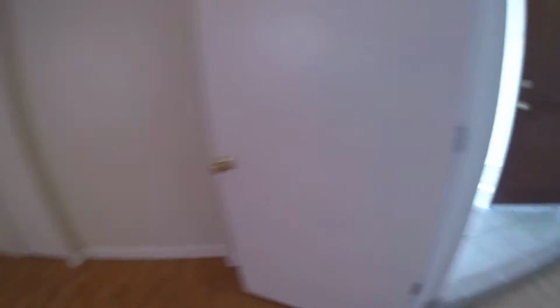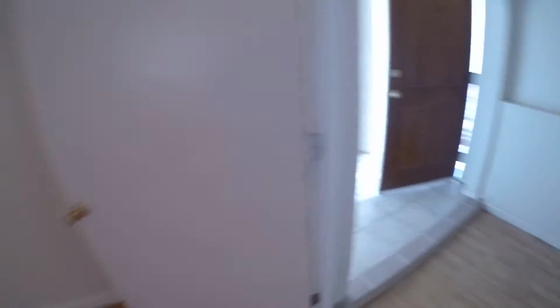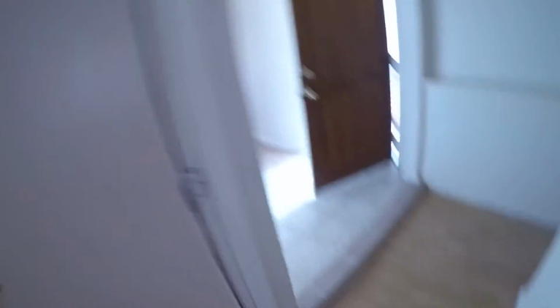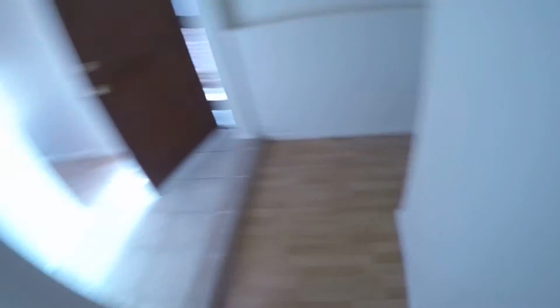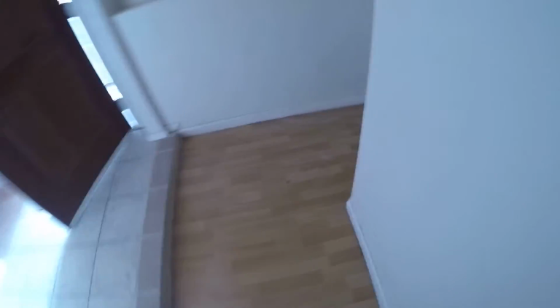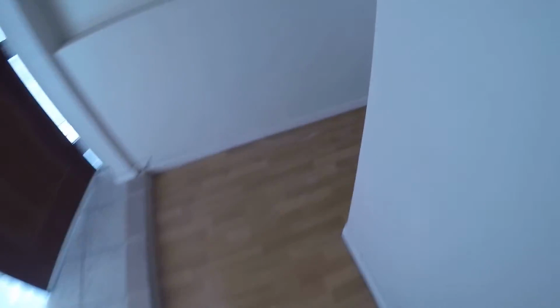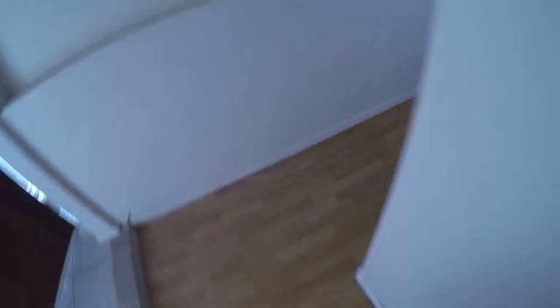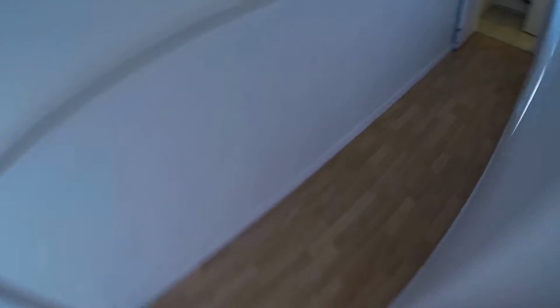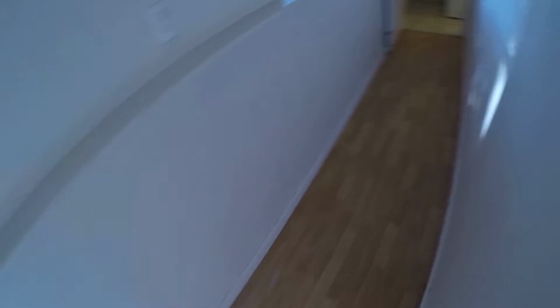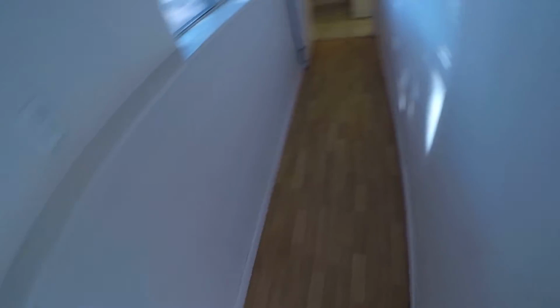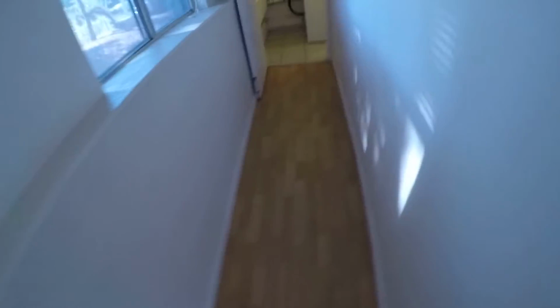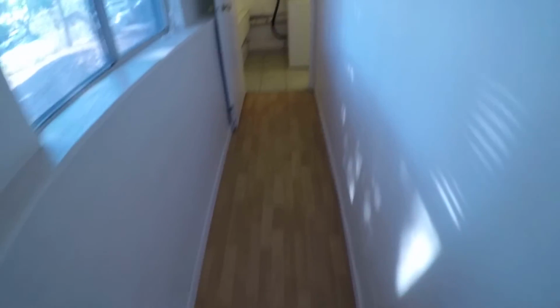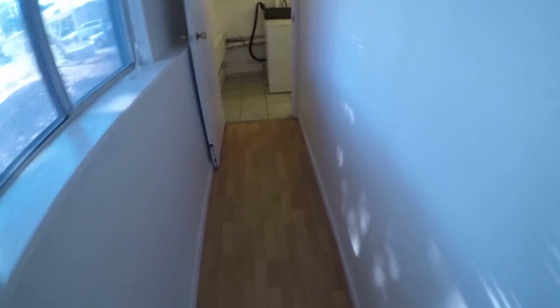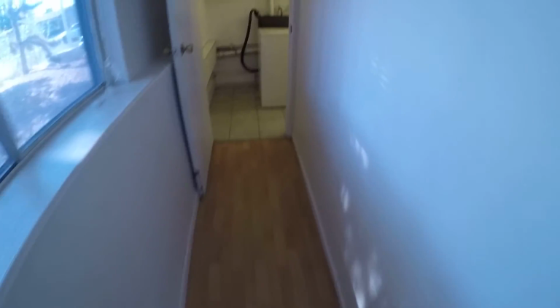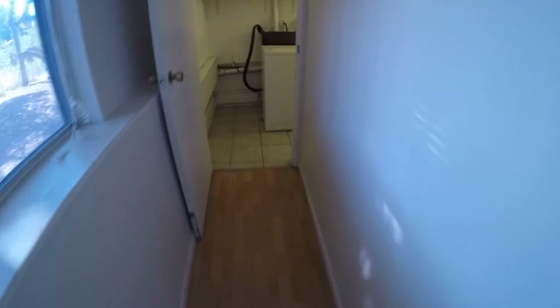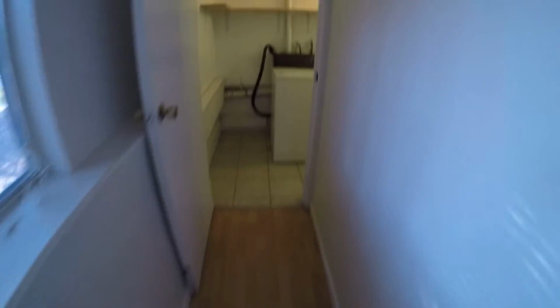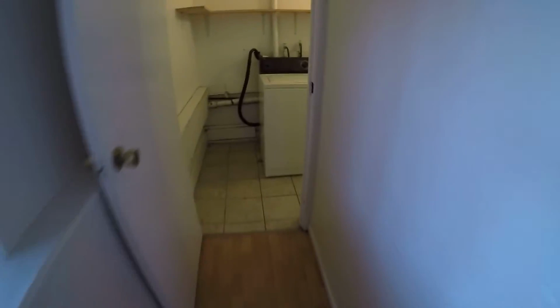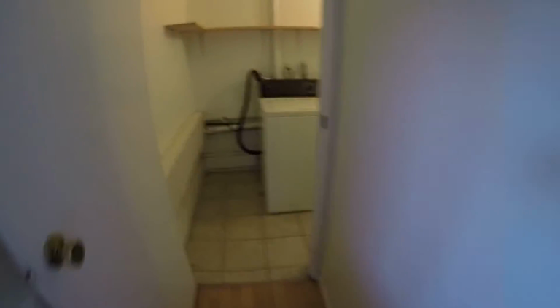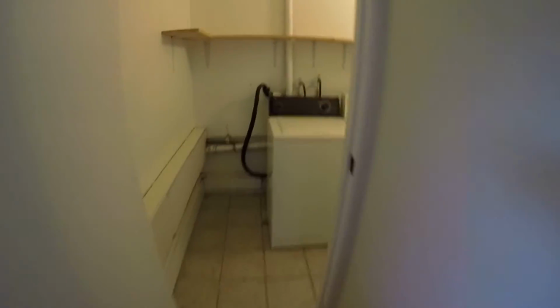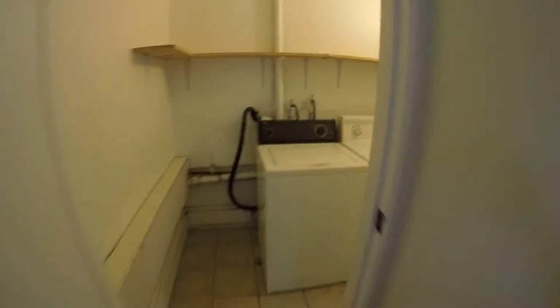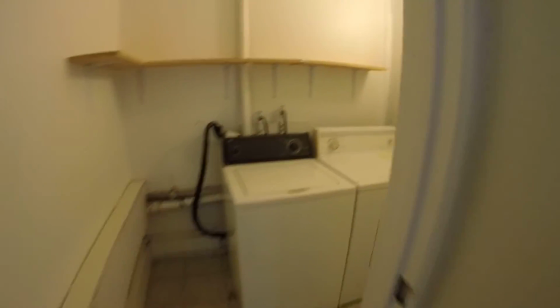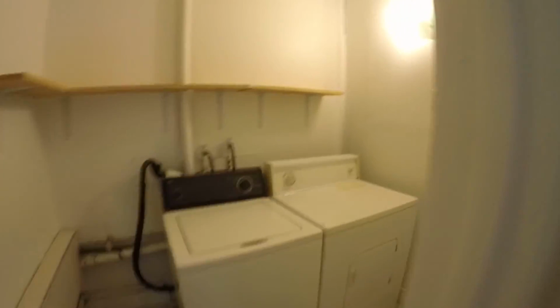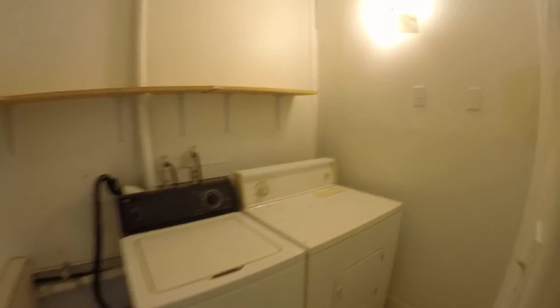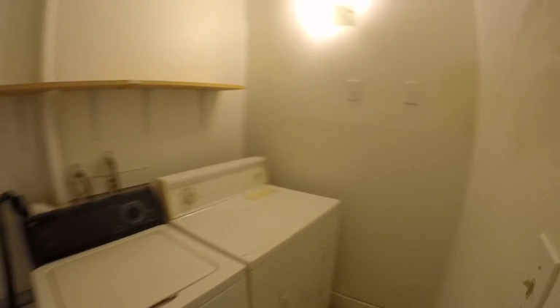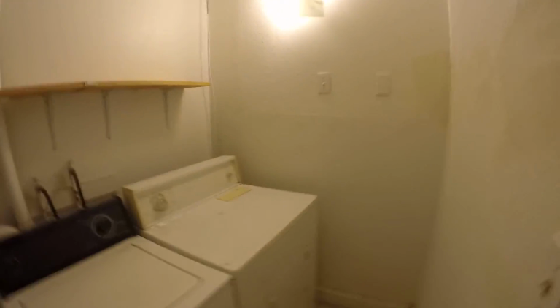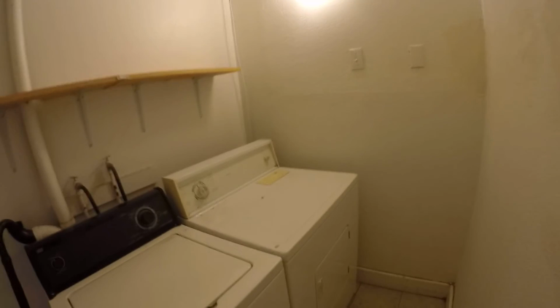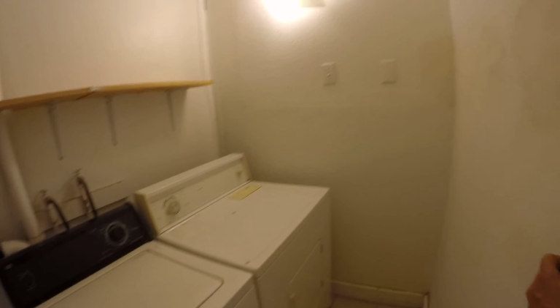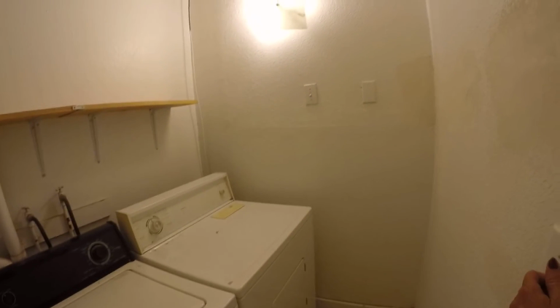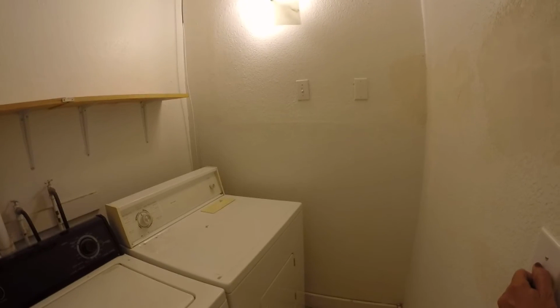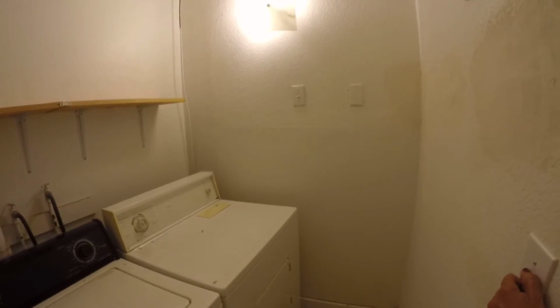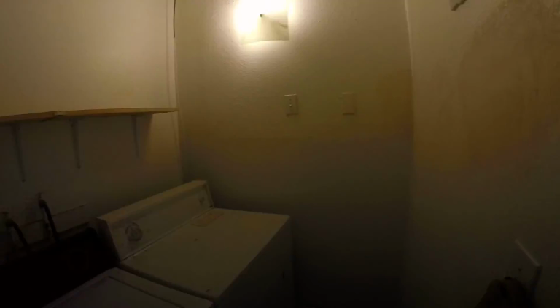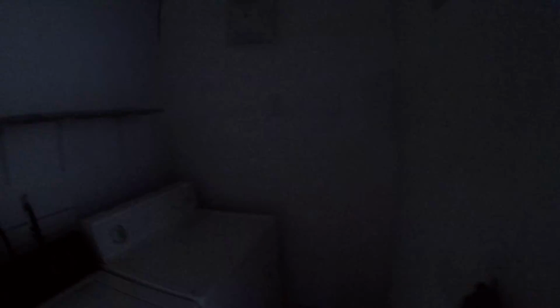And that's not all — we've got a separate laundry room. This won't last long.